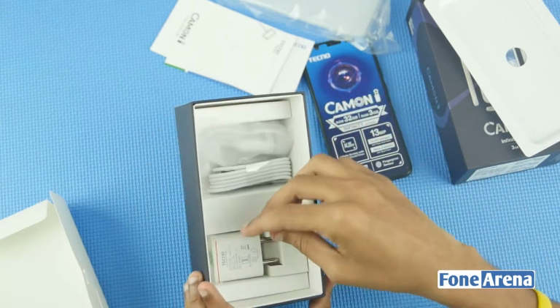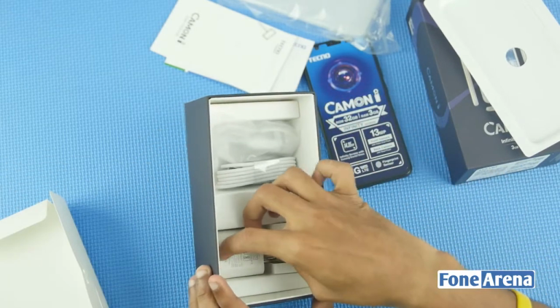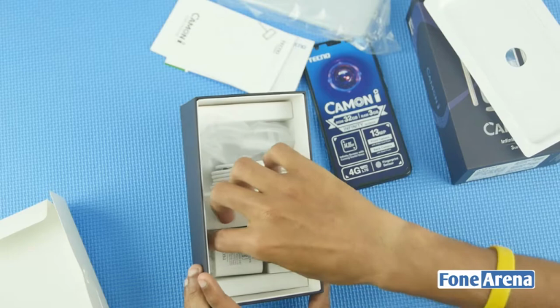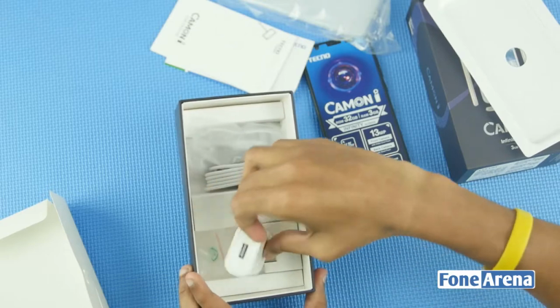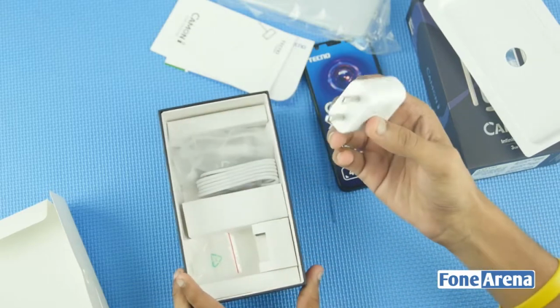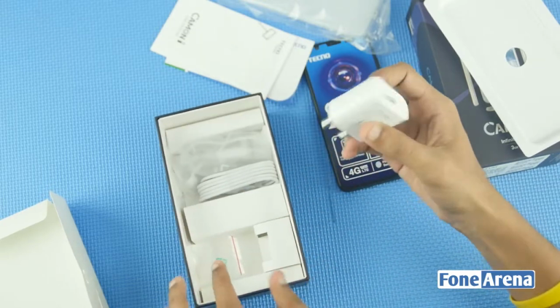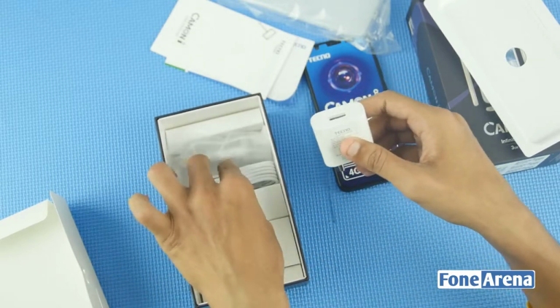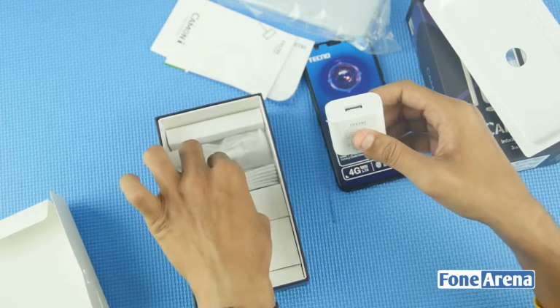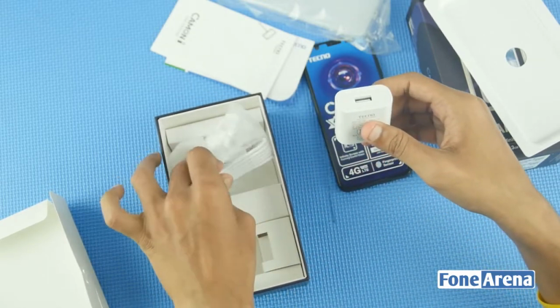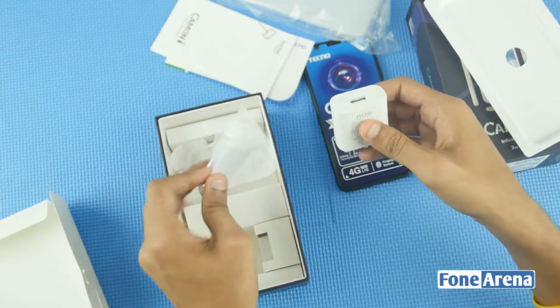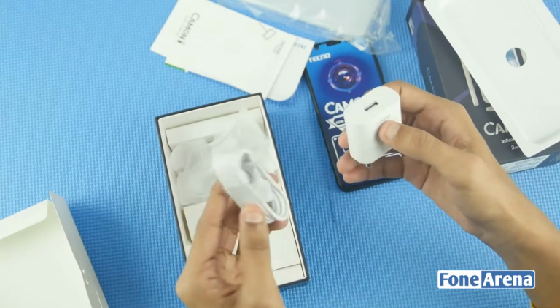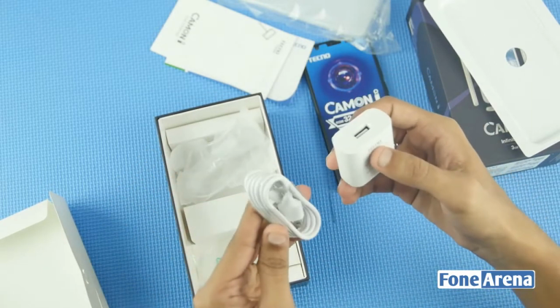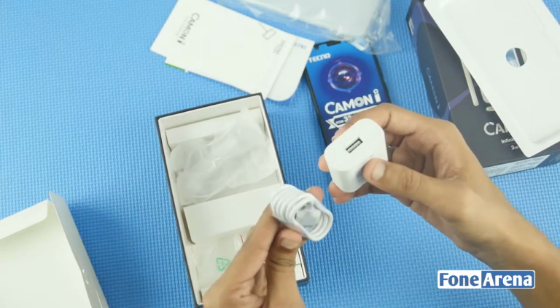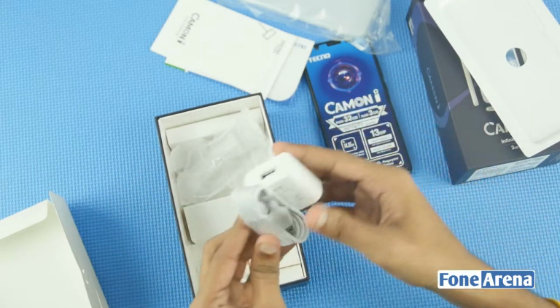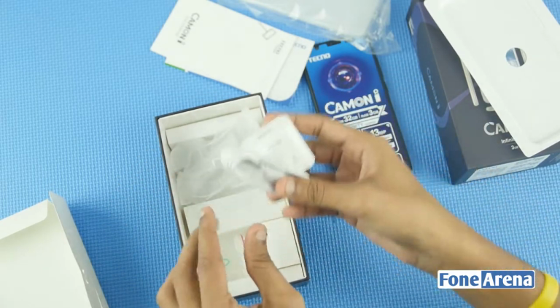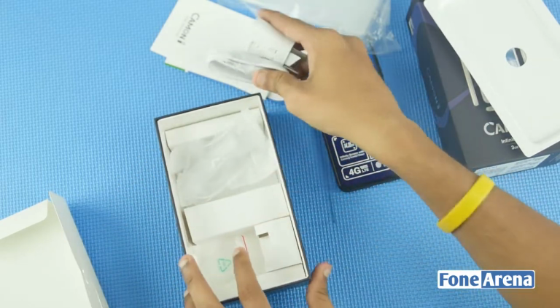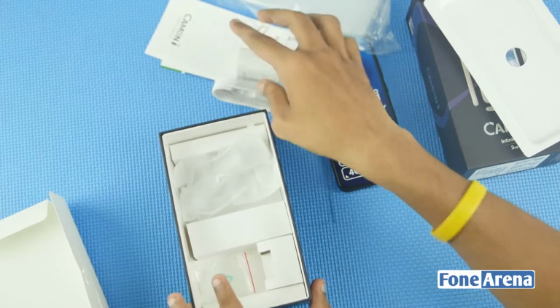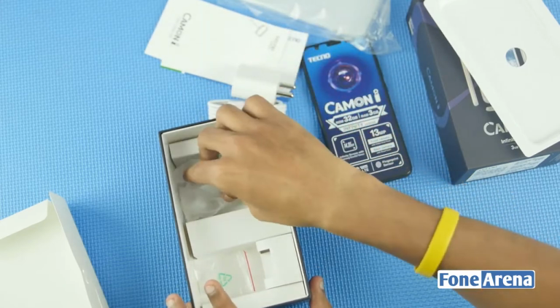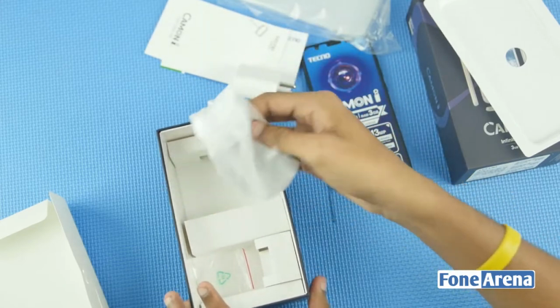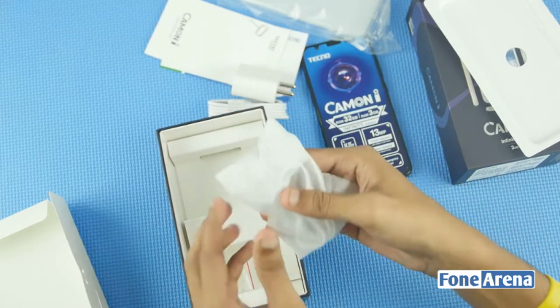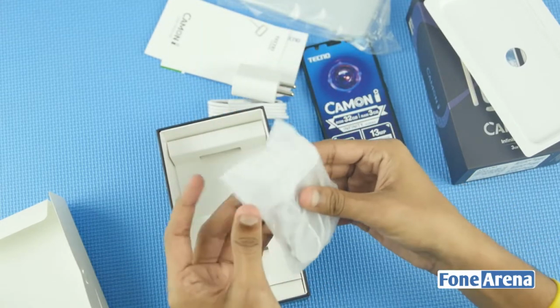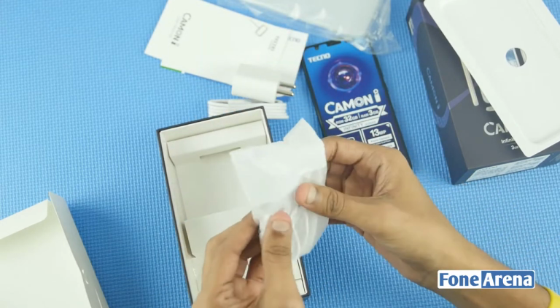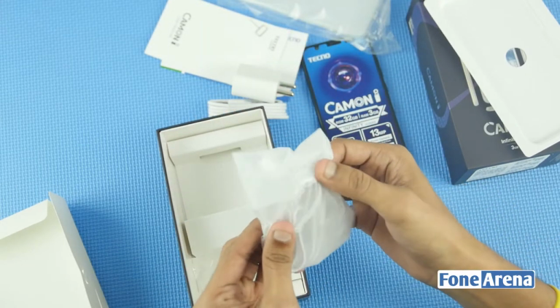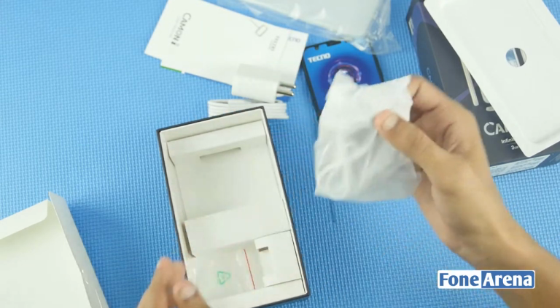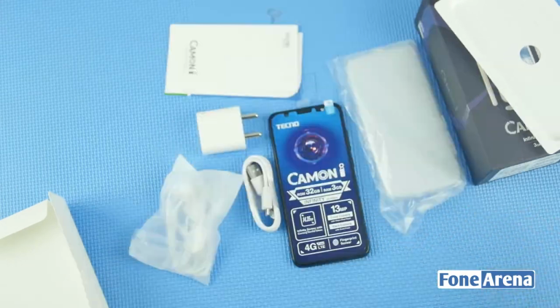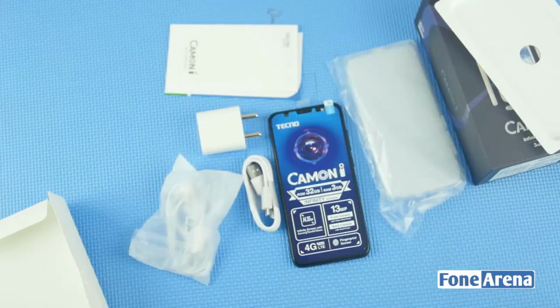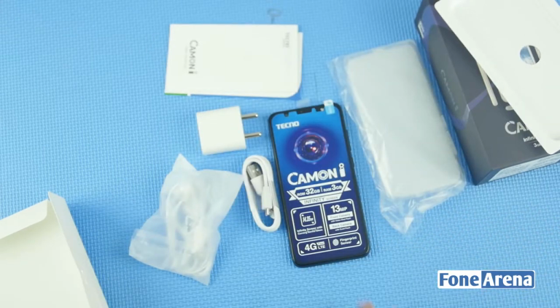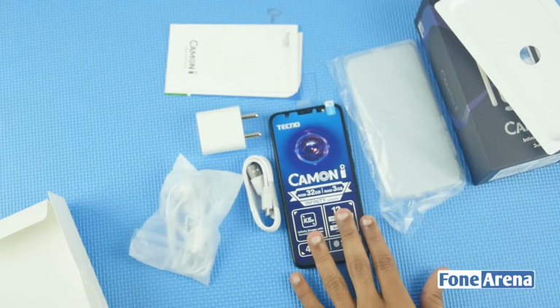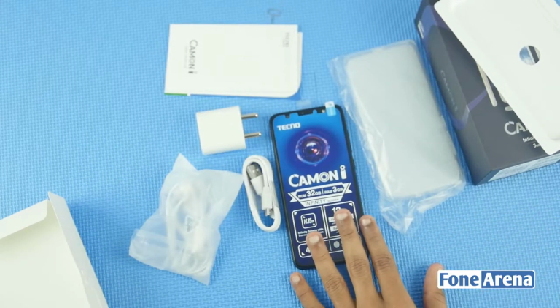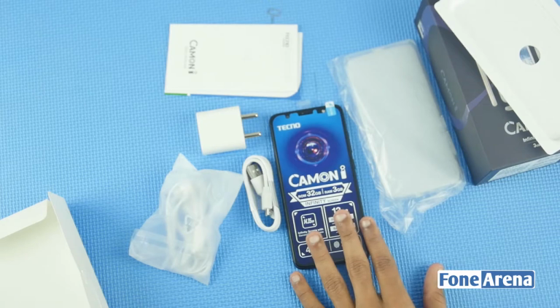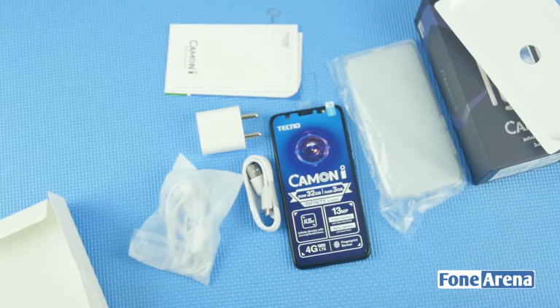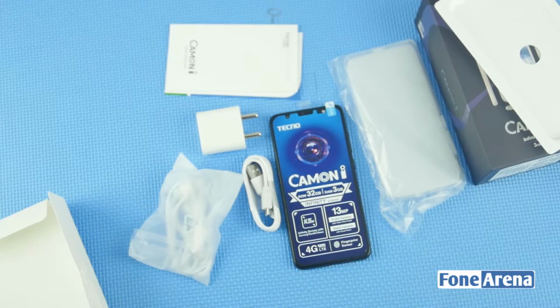Also included in the box is the wall adapter, micro USB cable, and headphones. This is the complete in-box content.